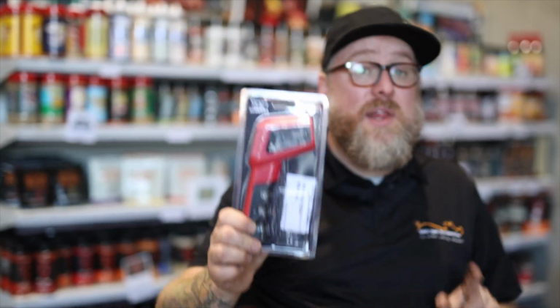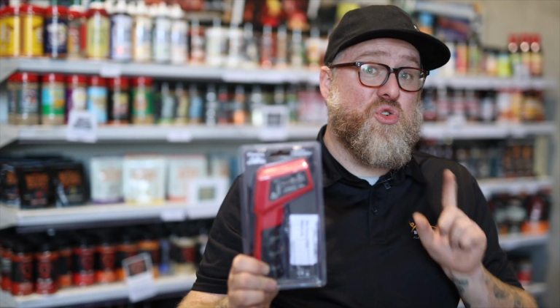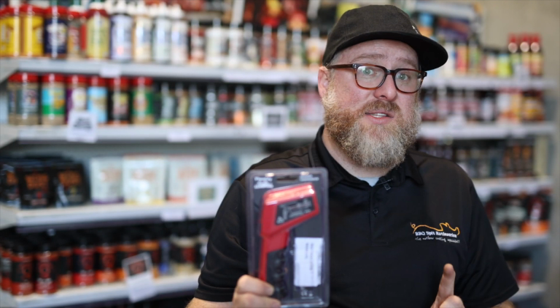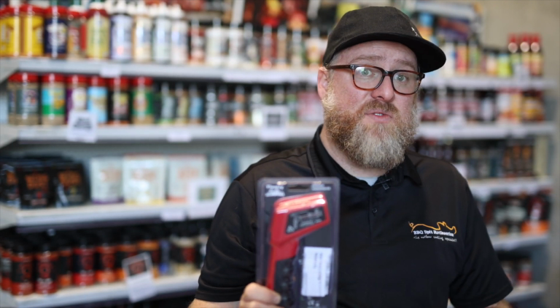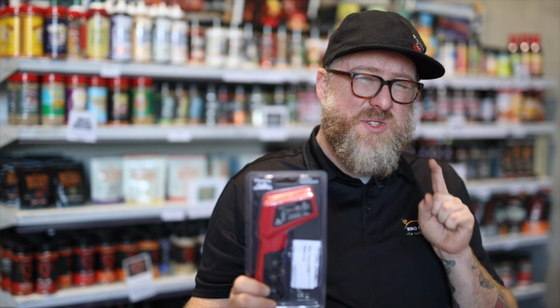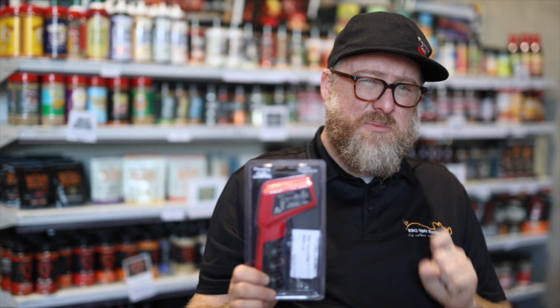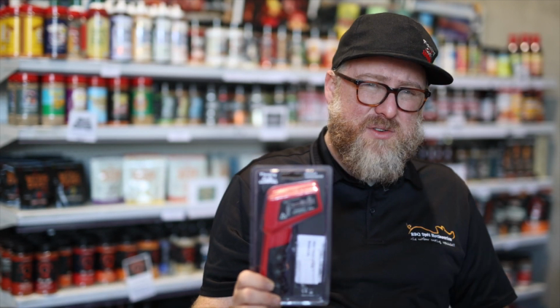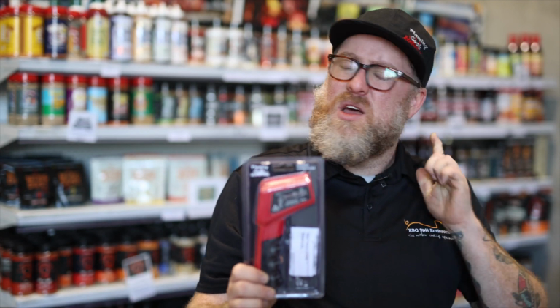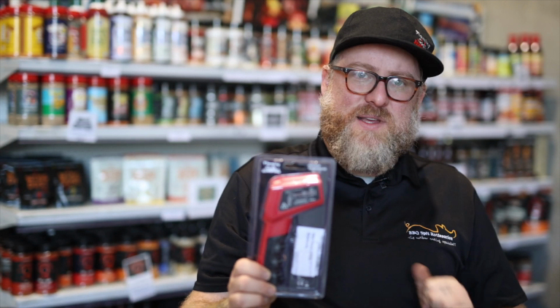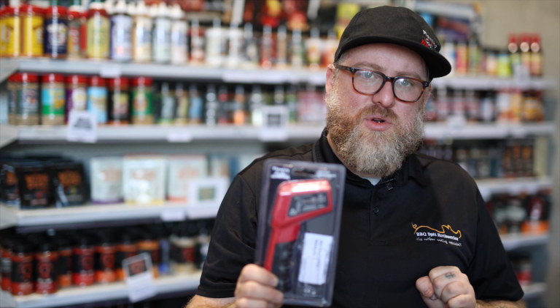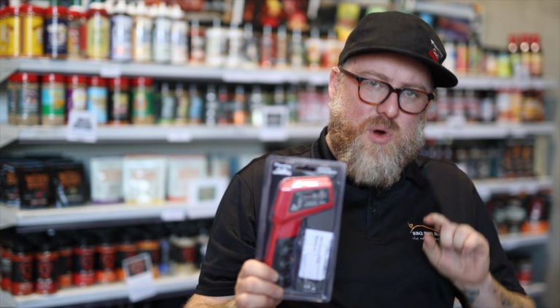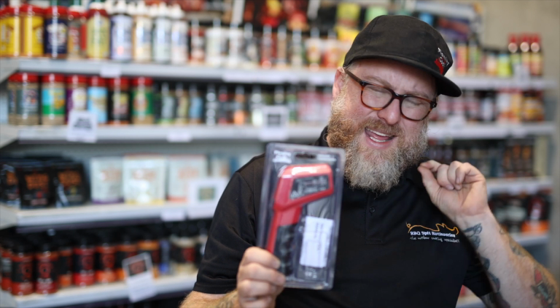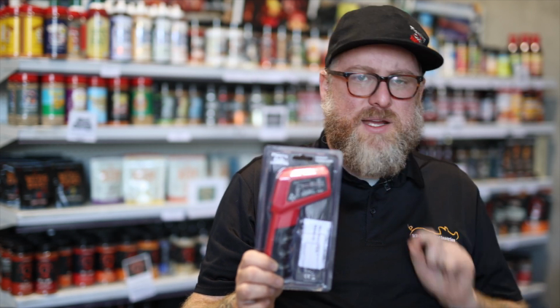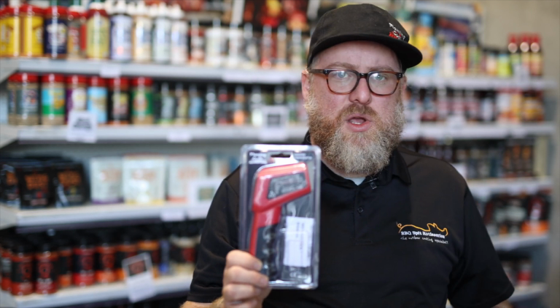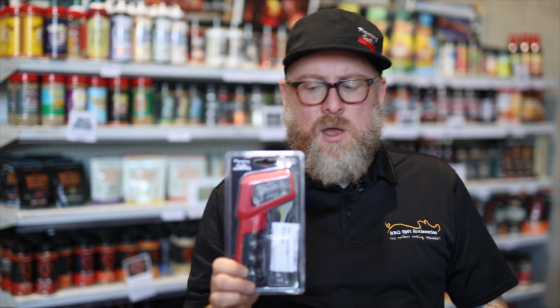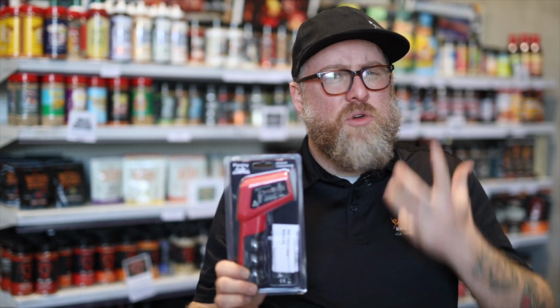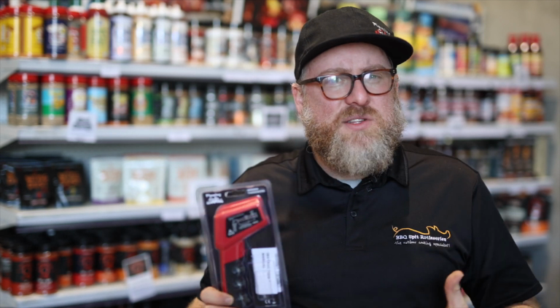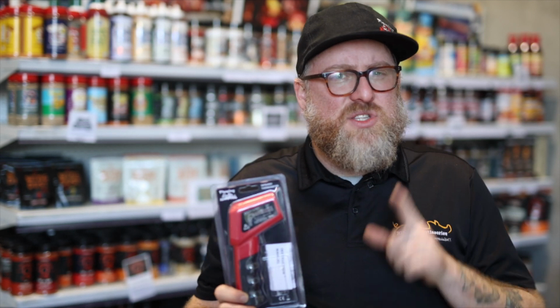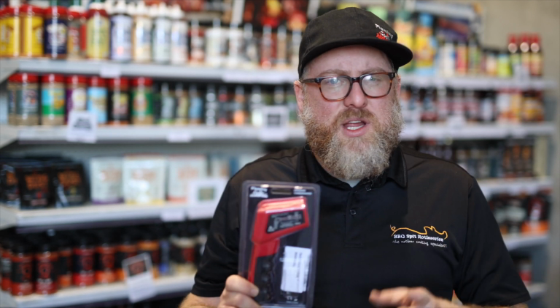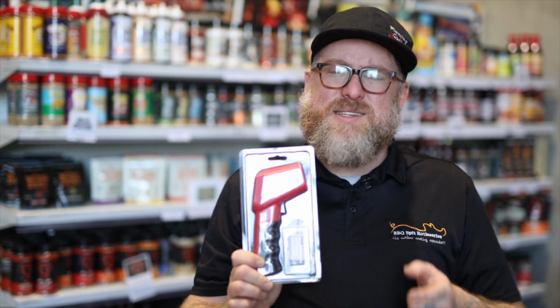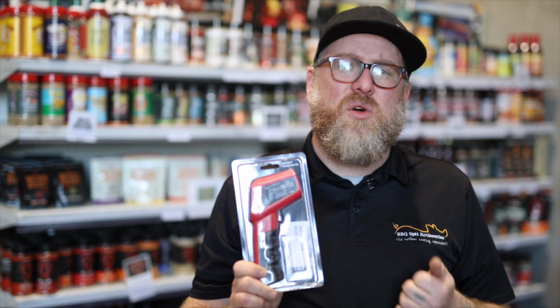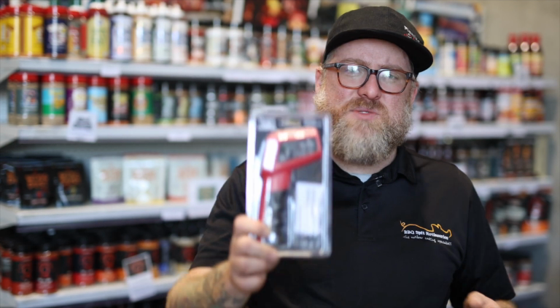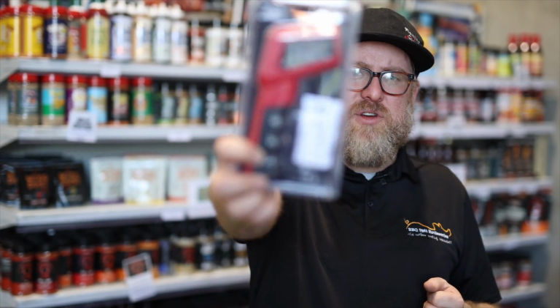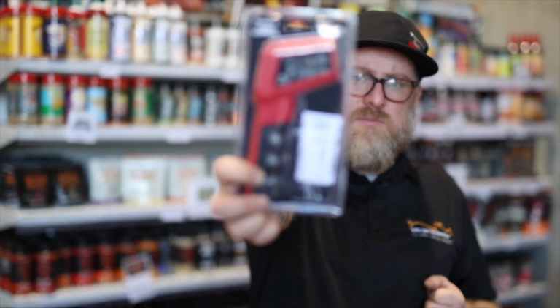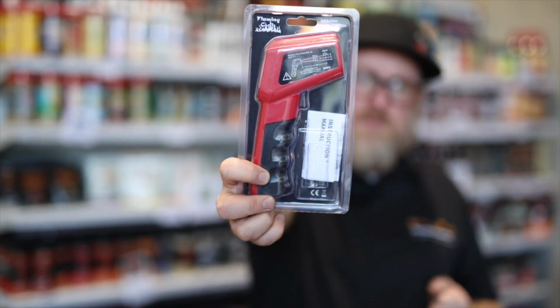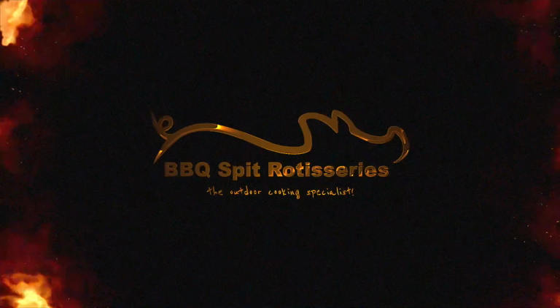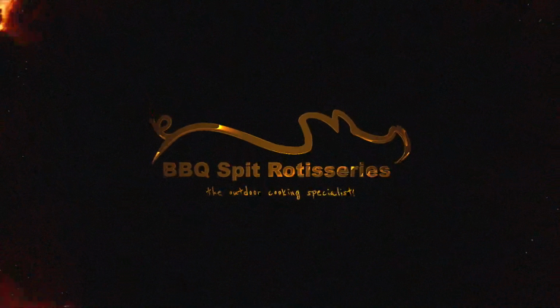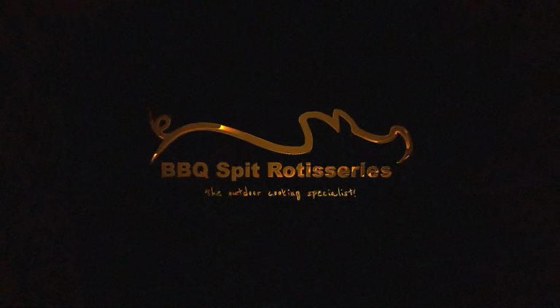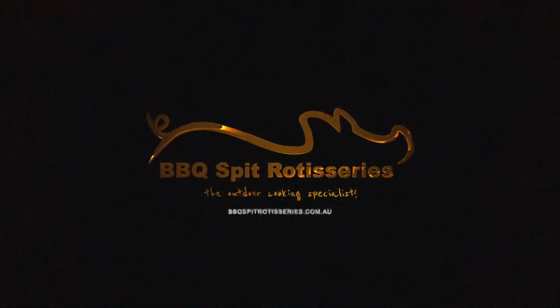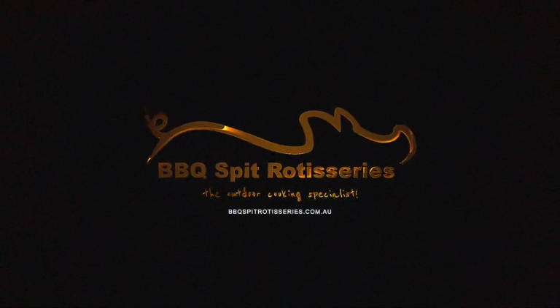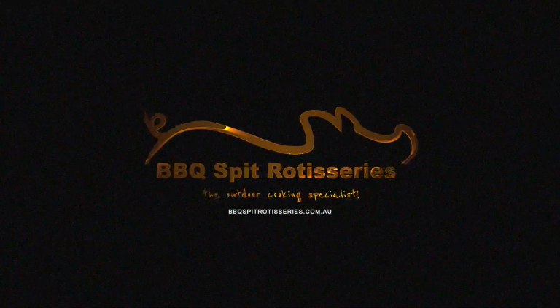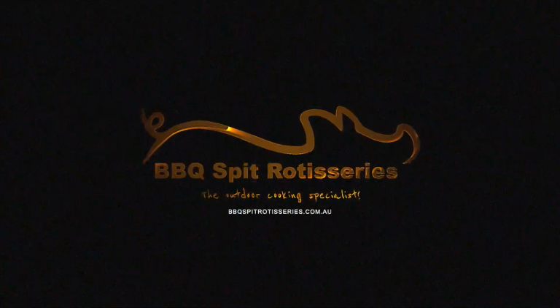Really great for grilling as well. So if you wanna get those high temperature searing, point this at your grill and you will have exact temperatures that you need. Wood fire pizza ovens can be super tricky, but this is gonna take all that guesswork out of it. Let's go.